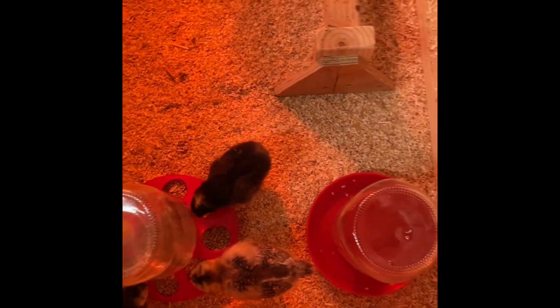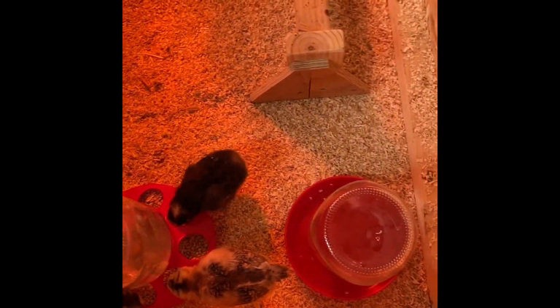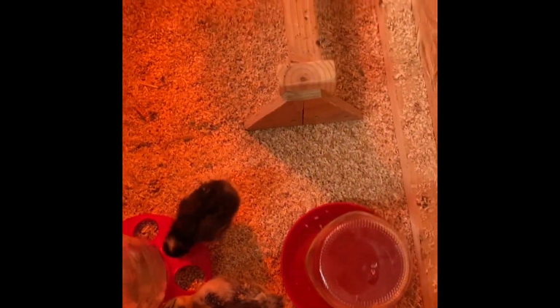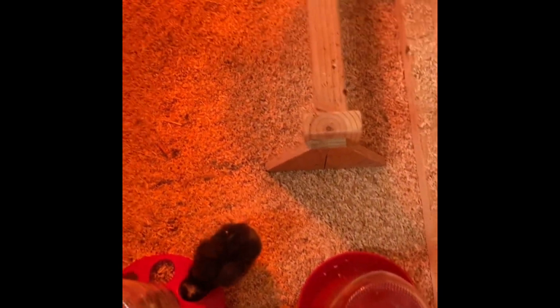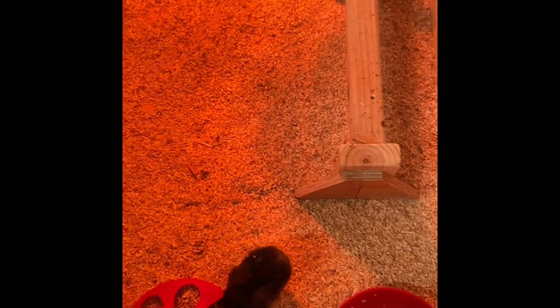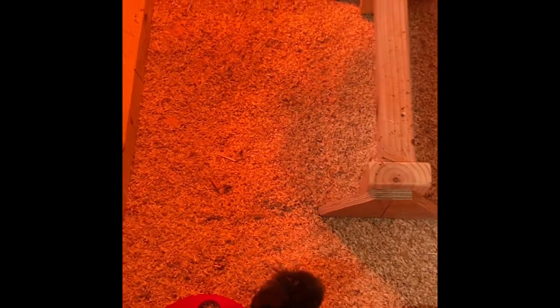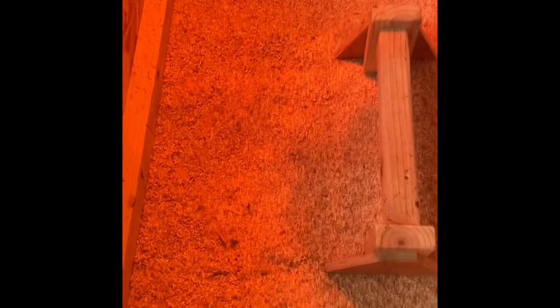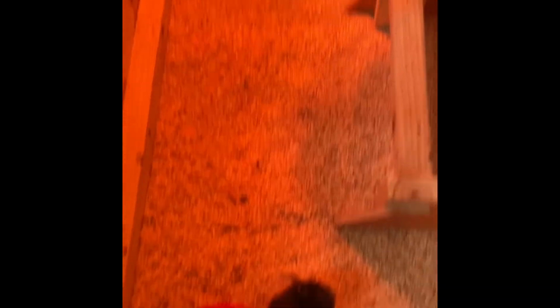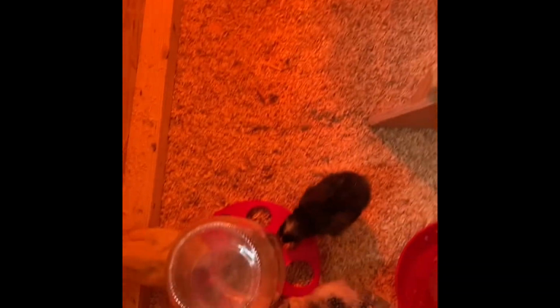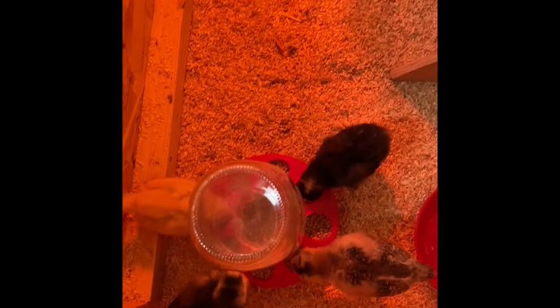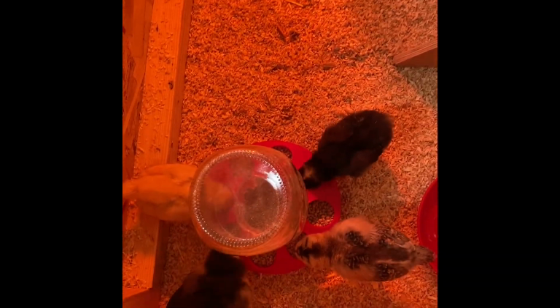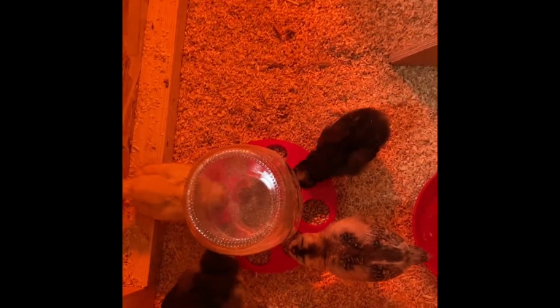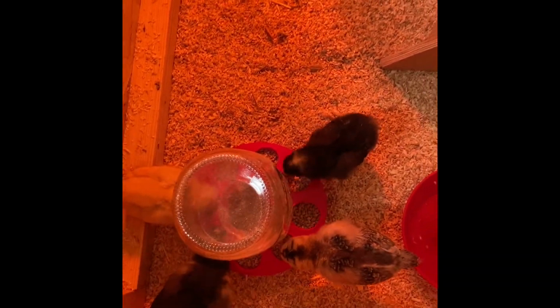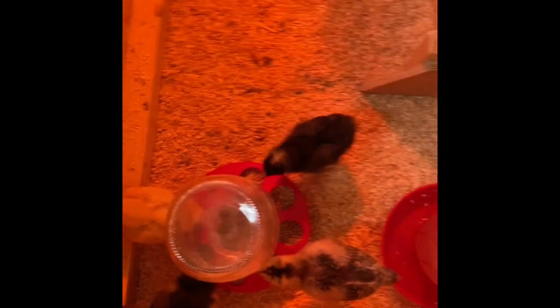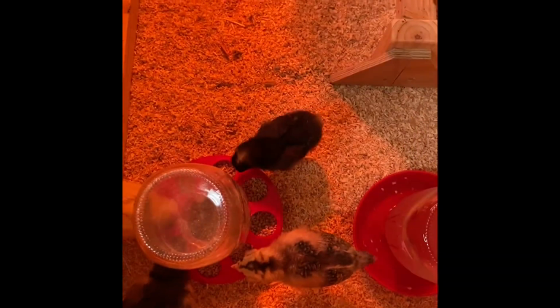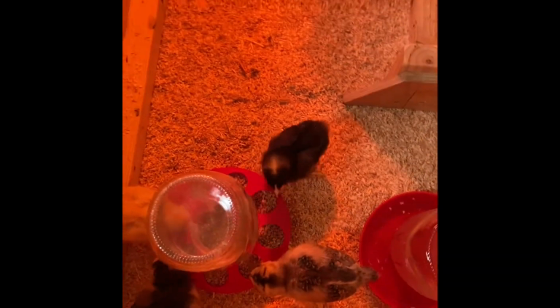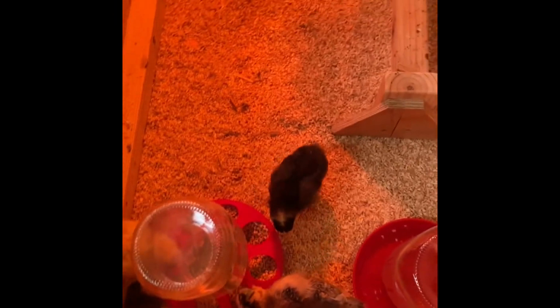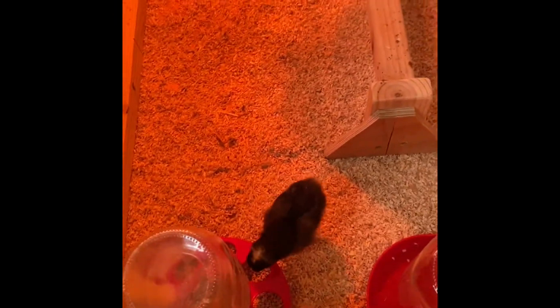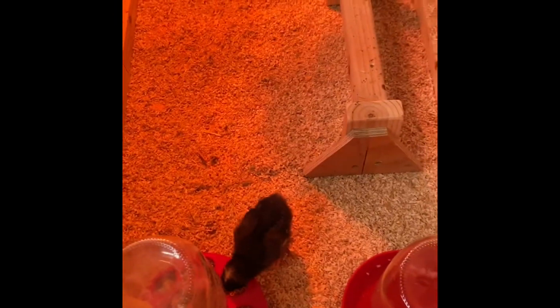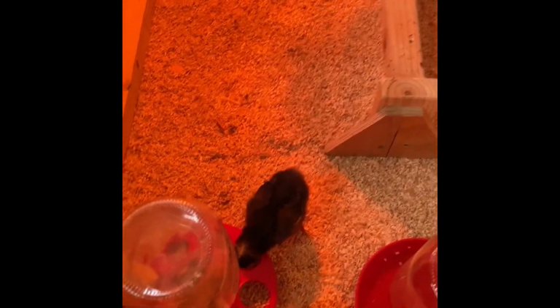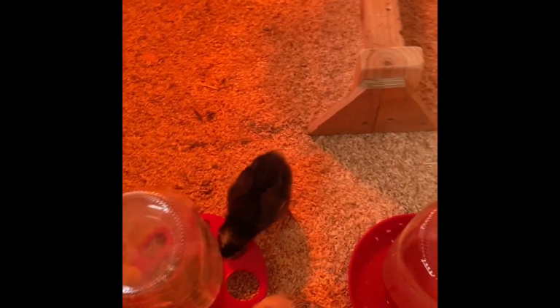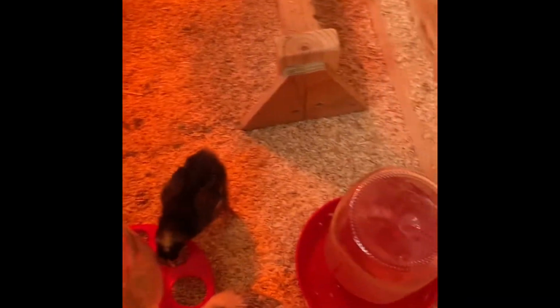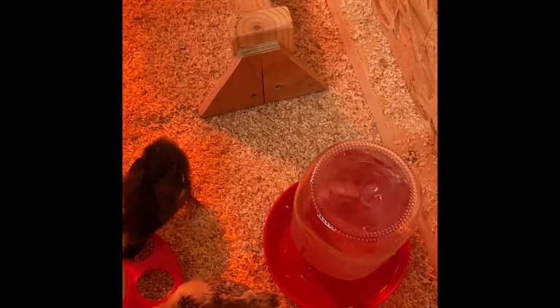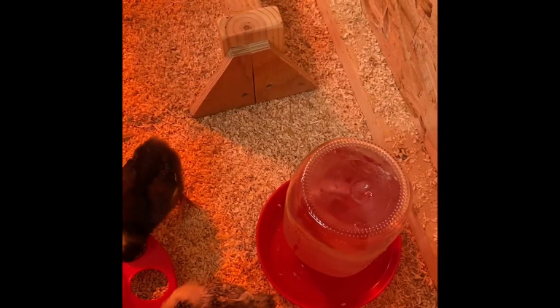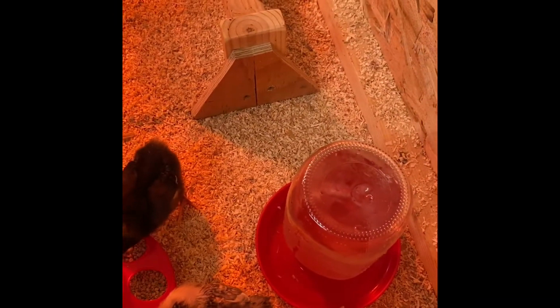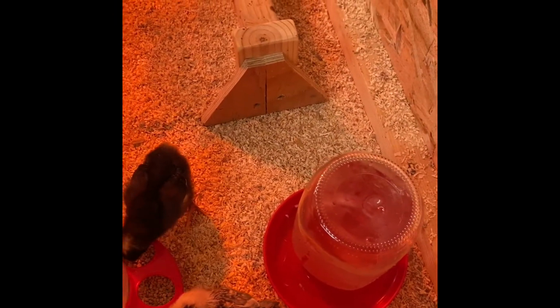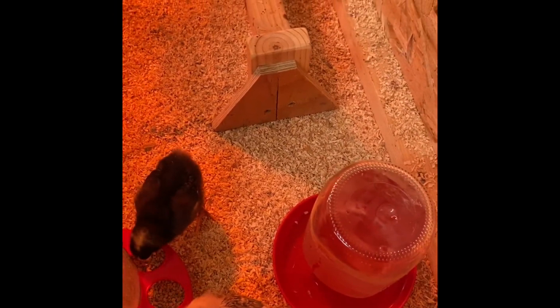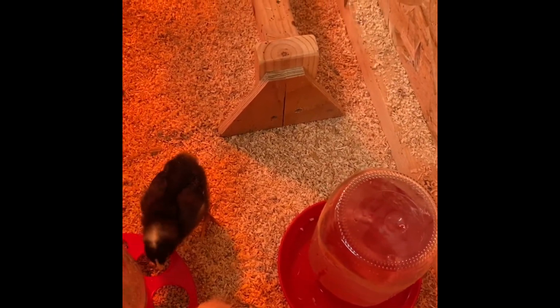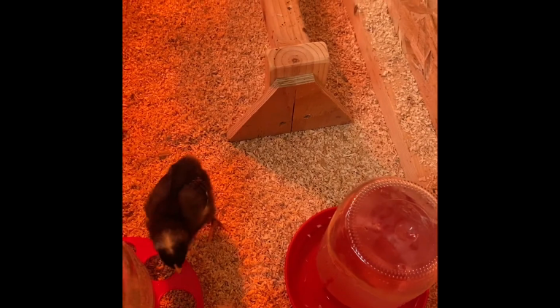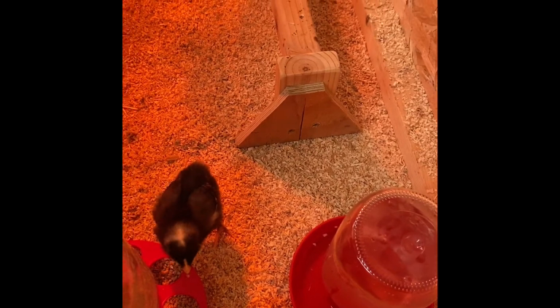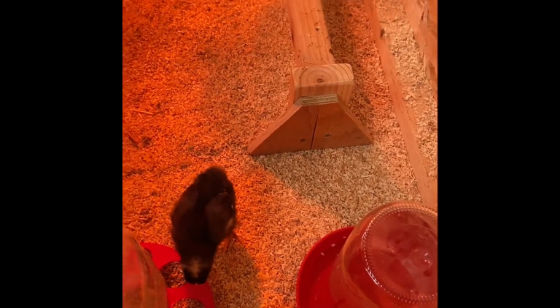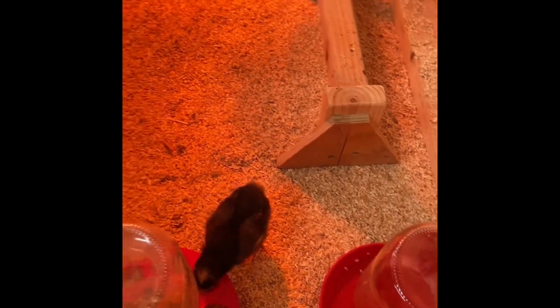We have everything put back together. We usually add more food at nighttime, otherwise it gets messy. The water was refilled — I end up refilling it a couple times a day.